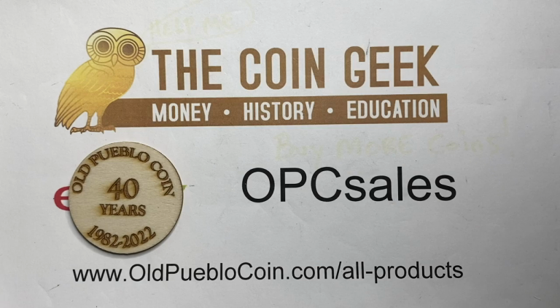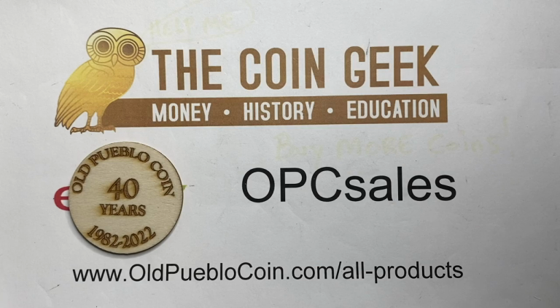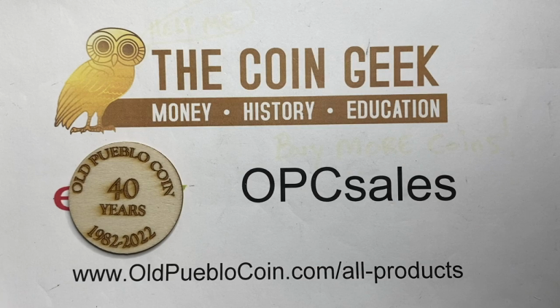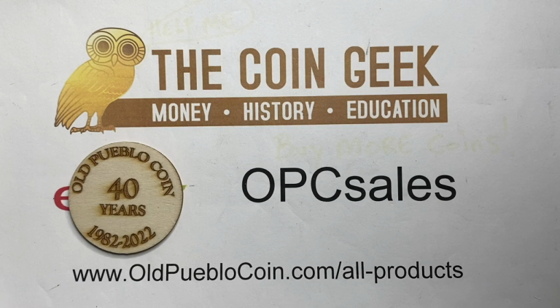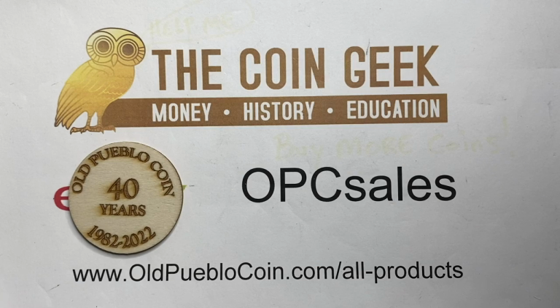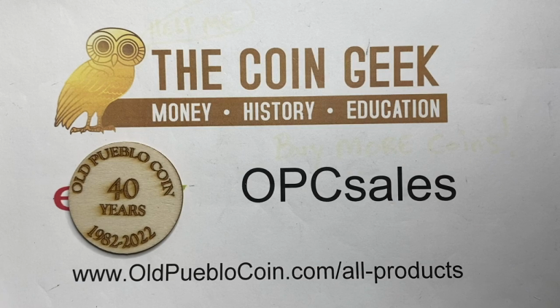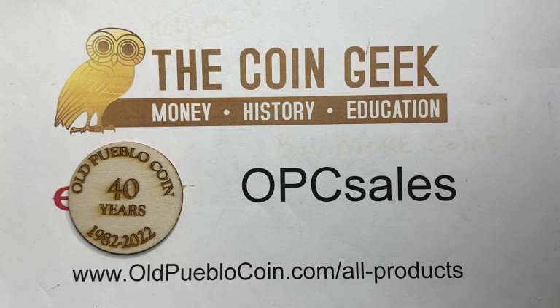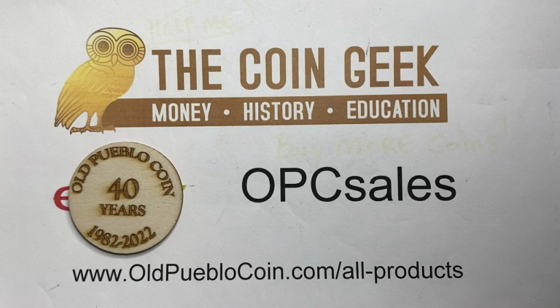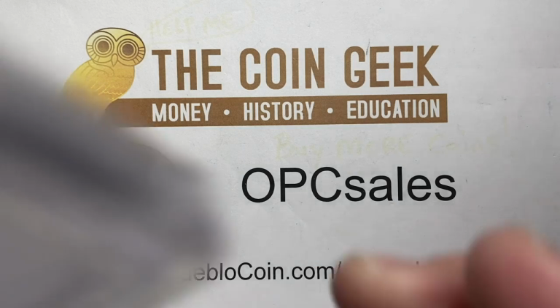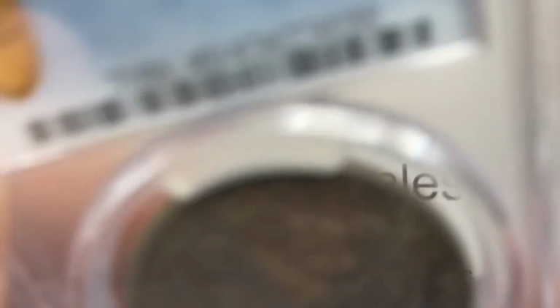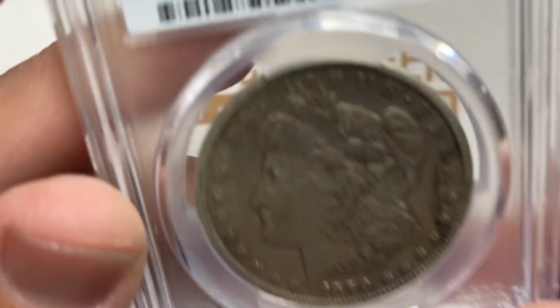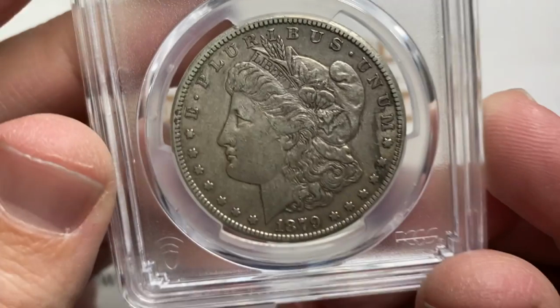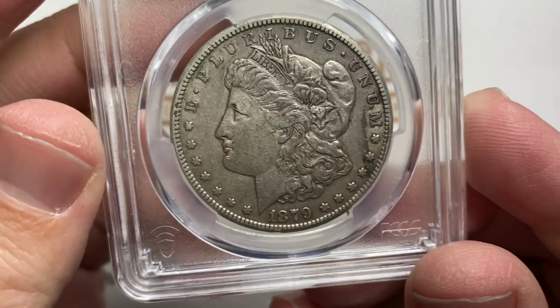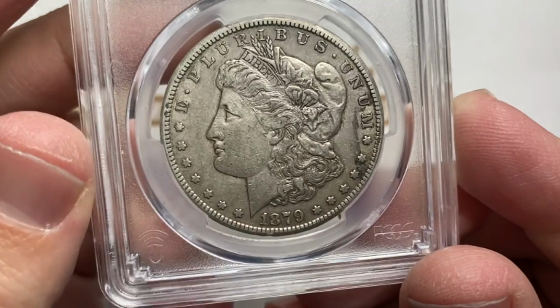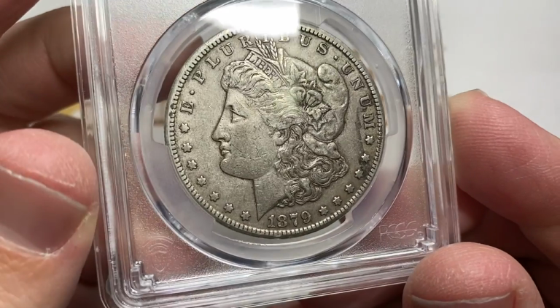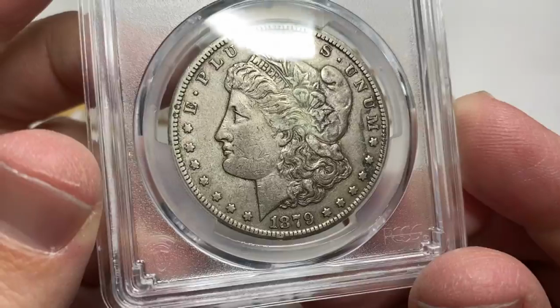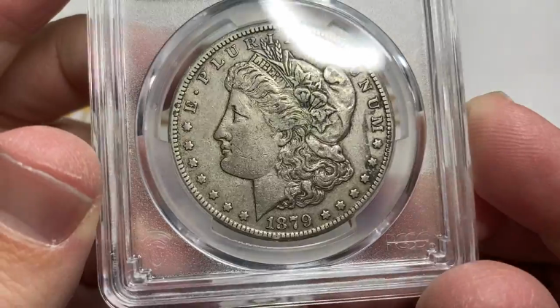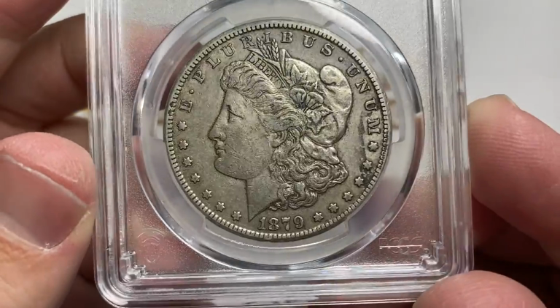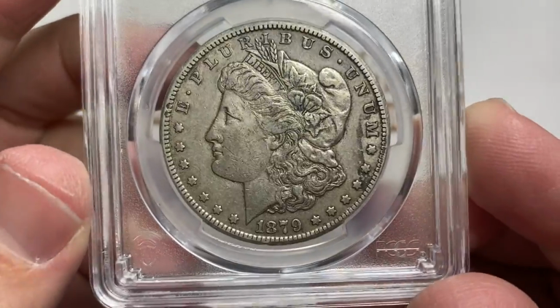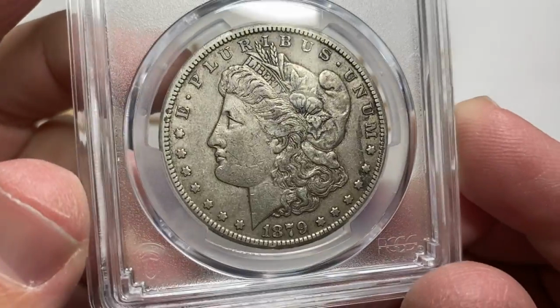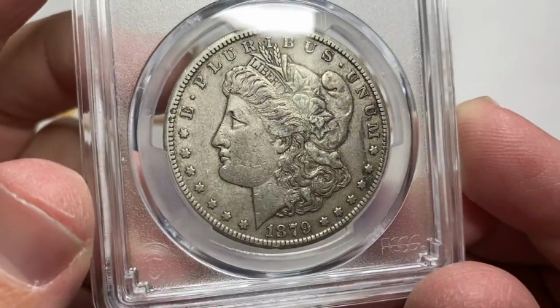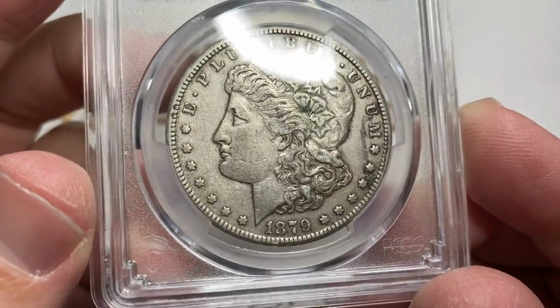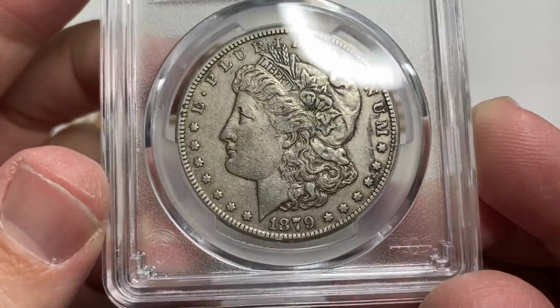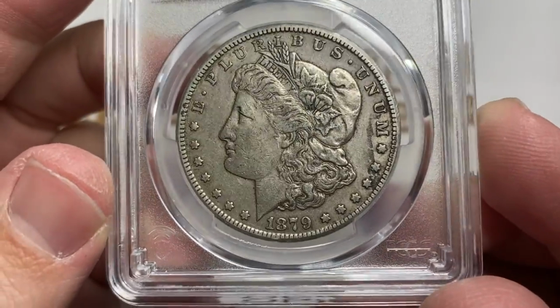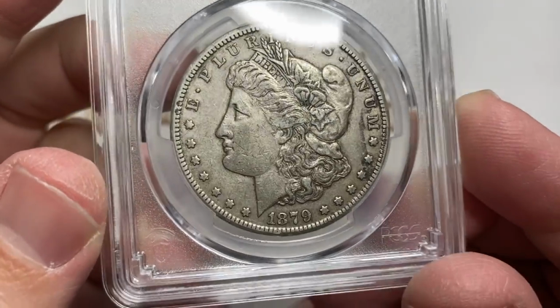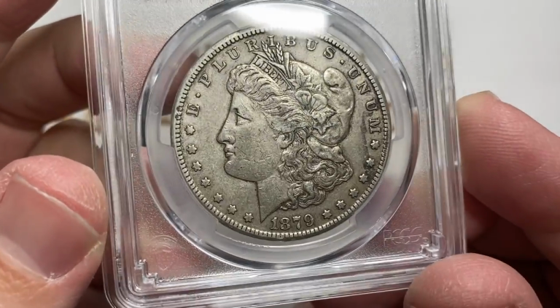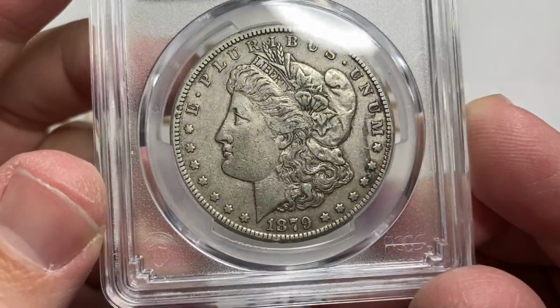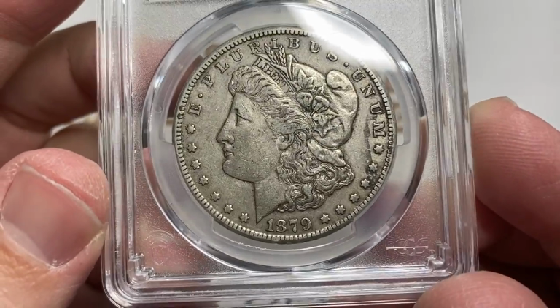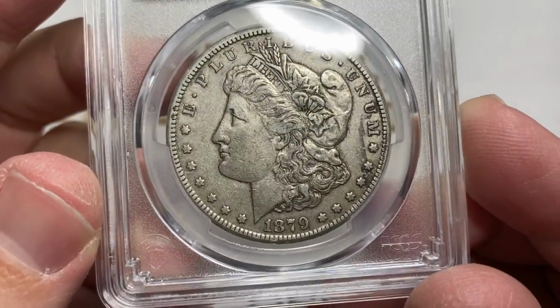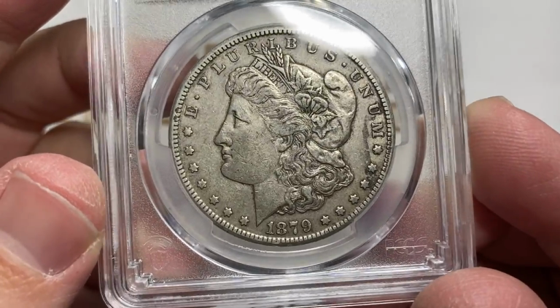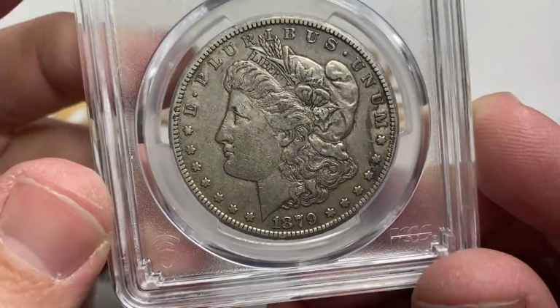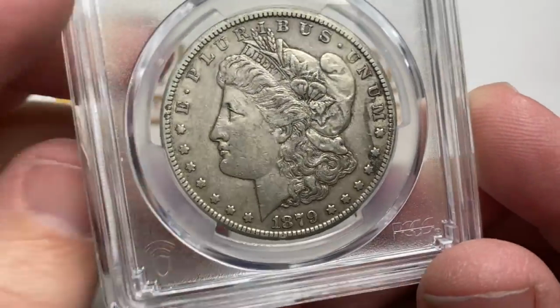Hey guys, it's Ben the Coin Geek at Old Public Coin, and just a reminder — we make videos about coins.